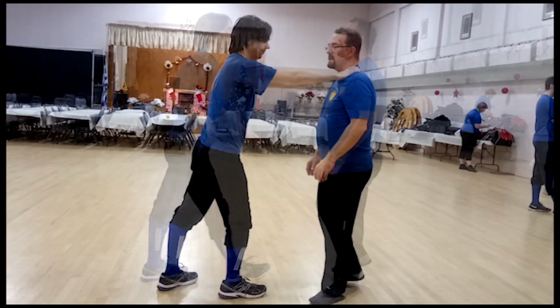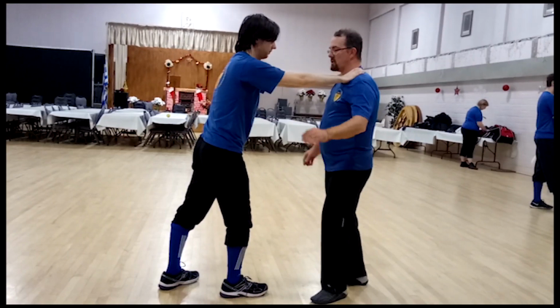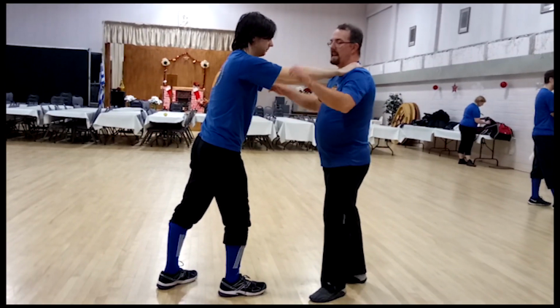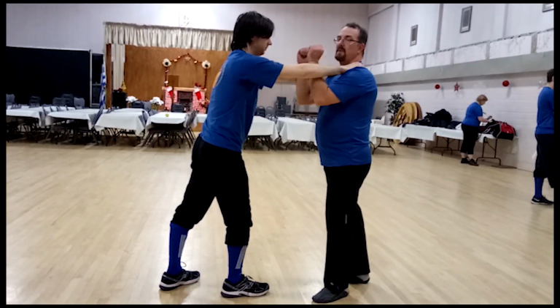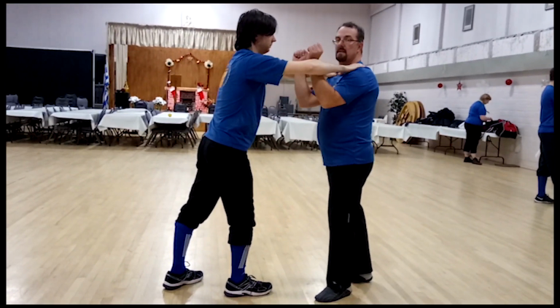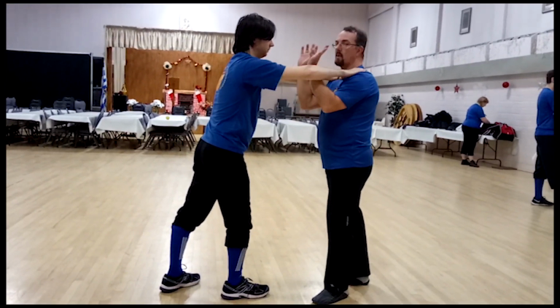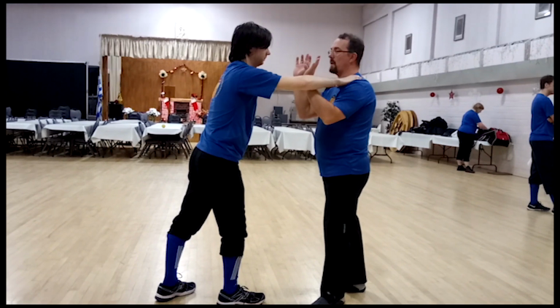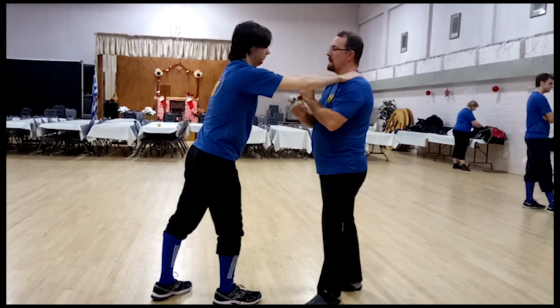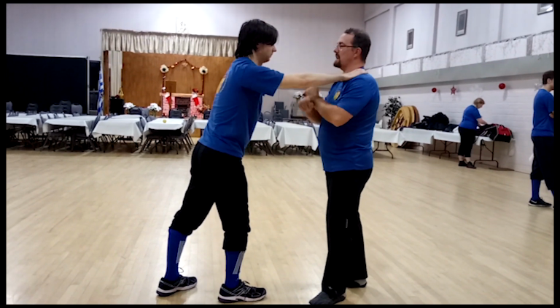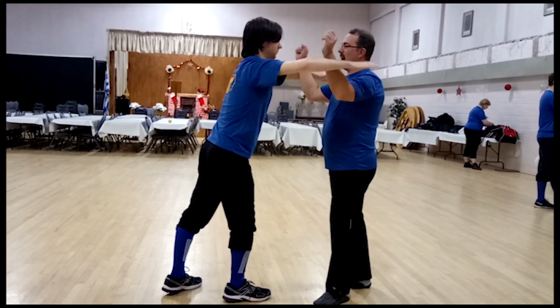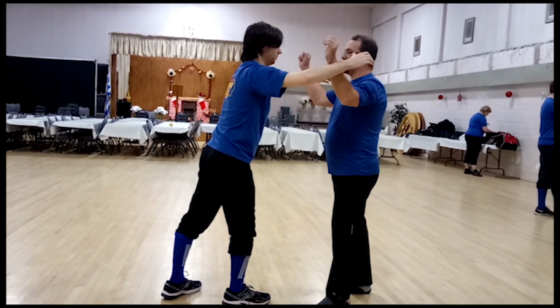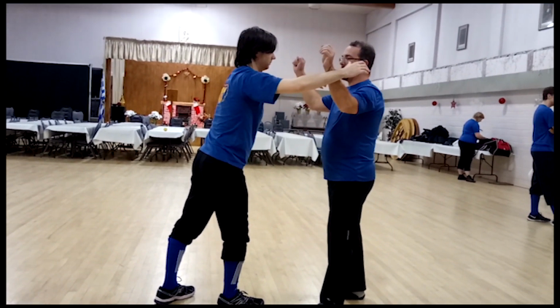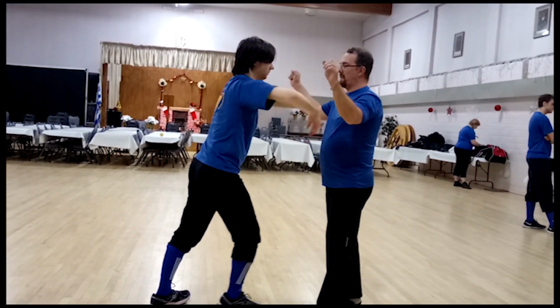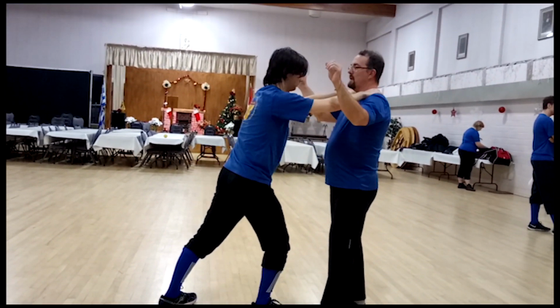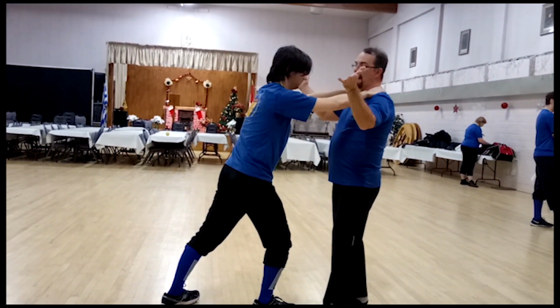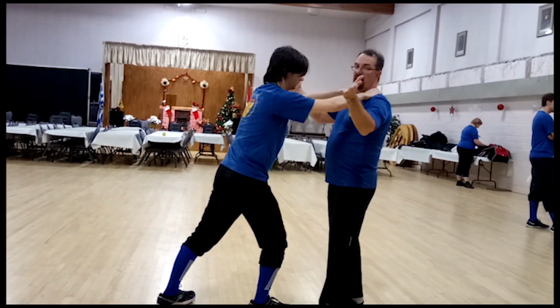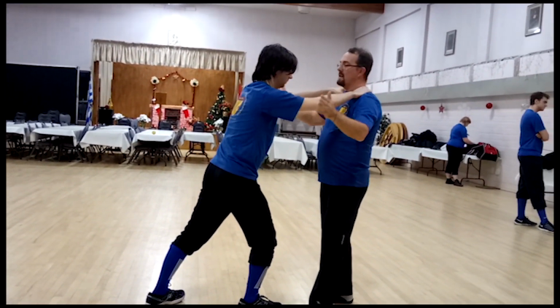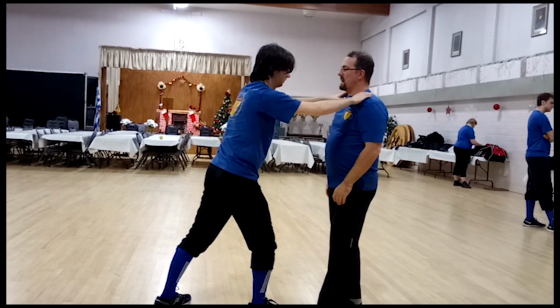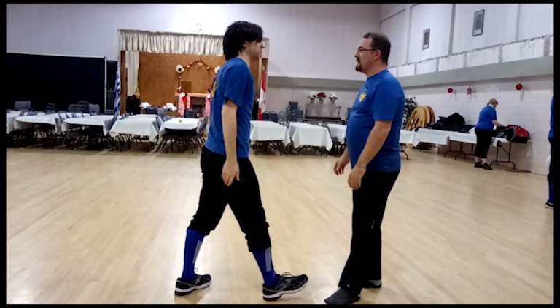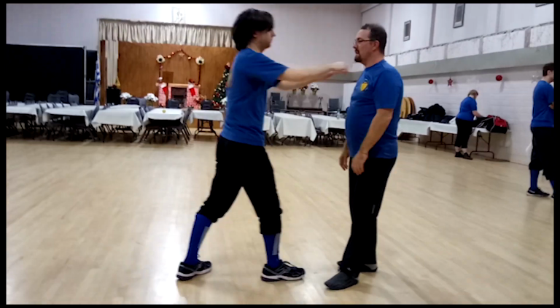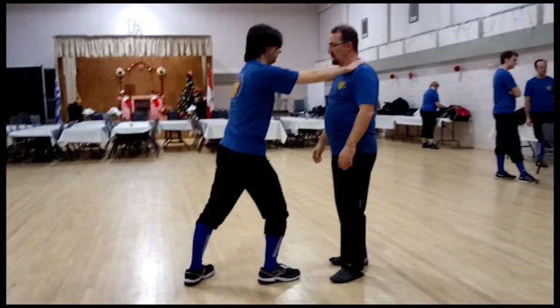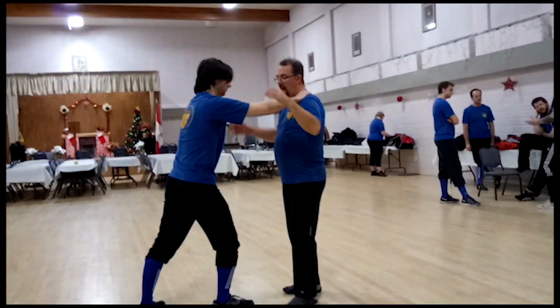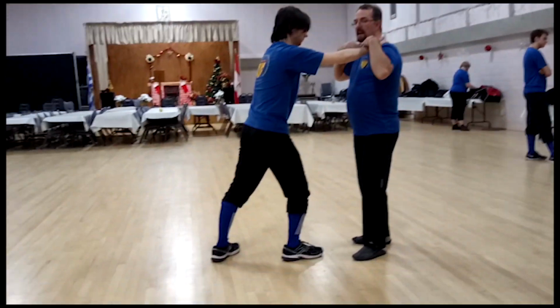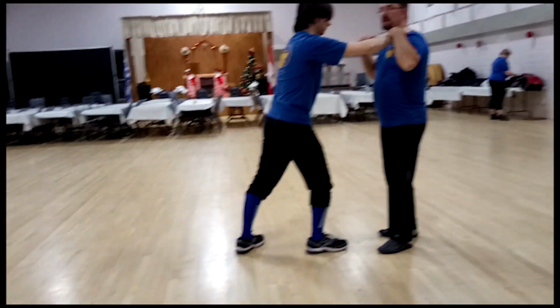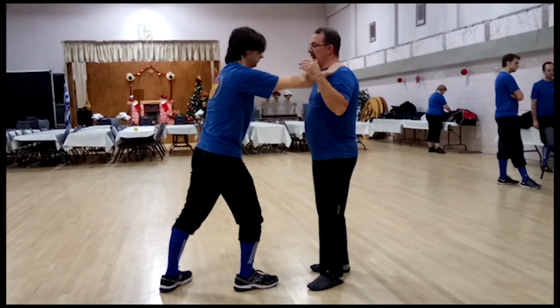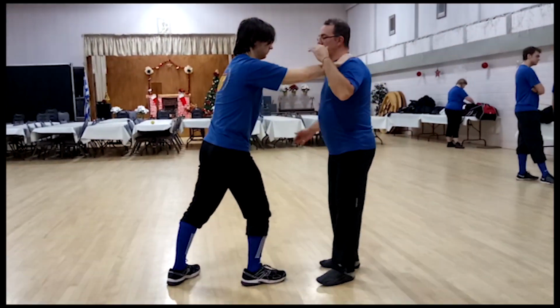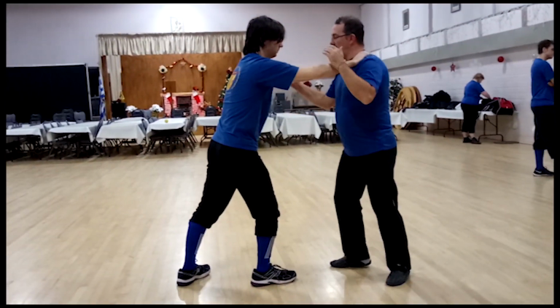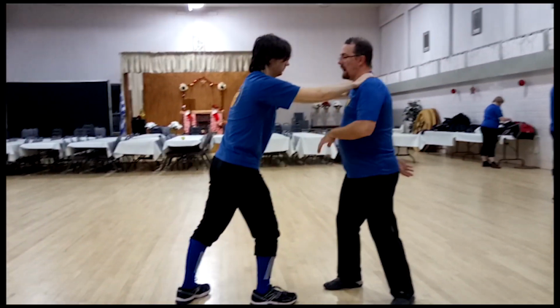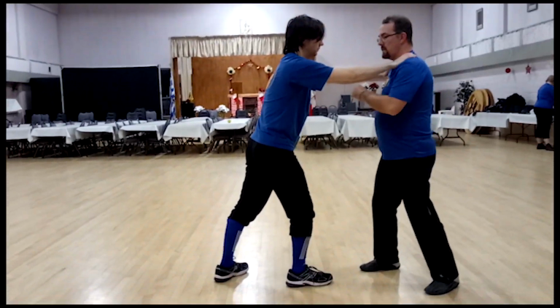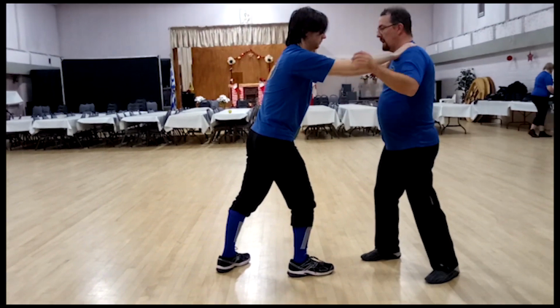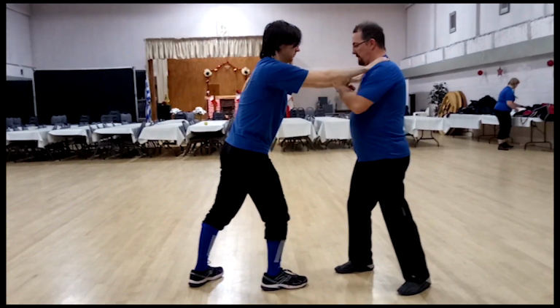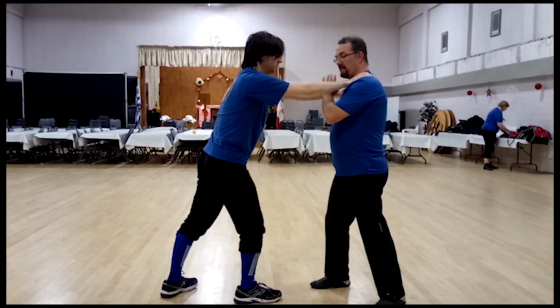Two hands choke — never do this. No, no, no. Because as I do that, he just comes back around to my throat. Bad for me. So I always want to get this off. Any way that I turn, I can reach in between.